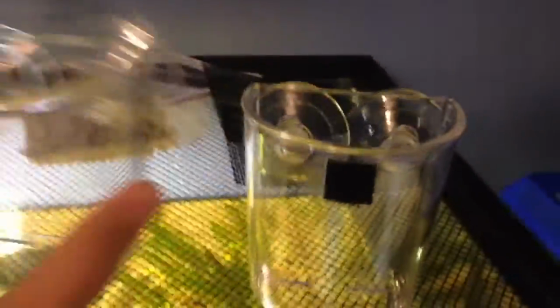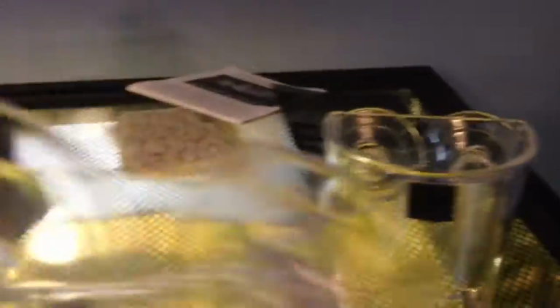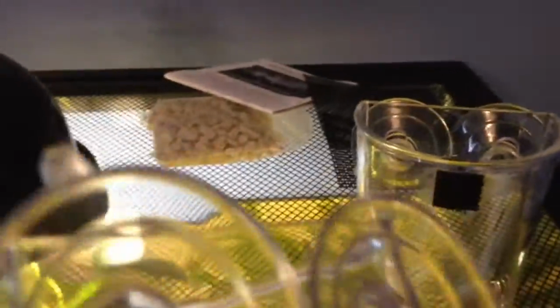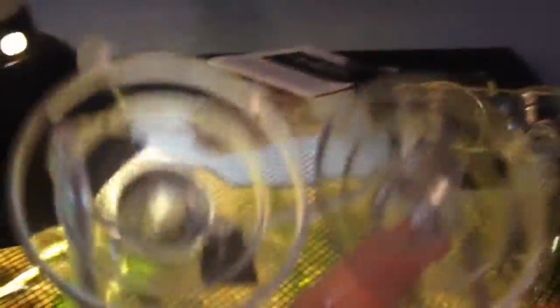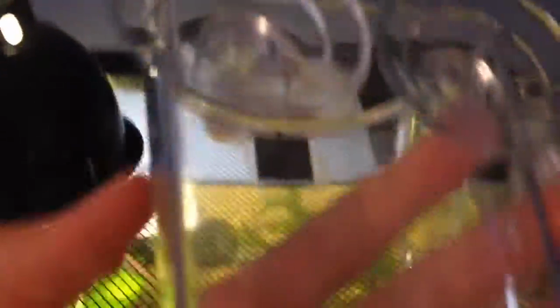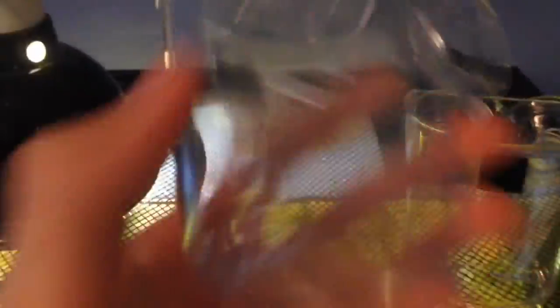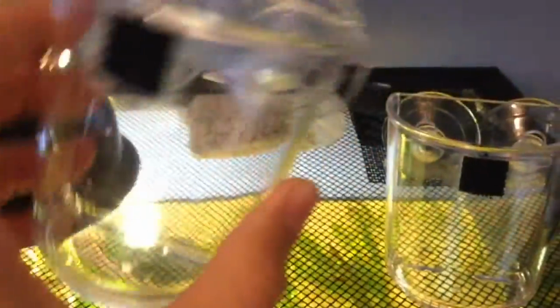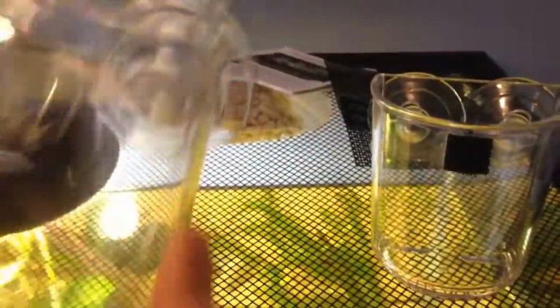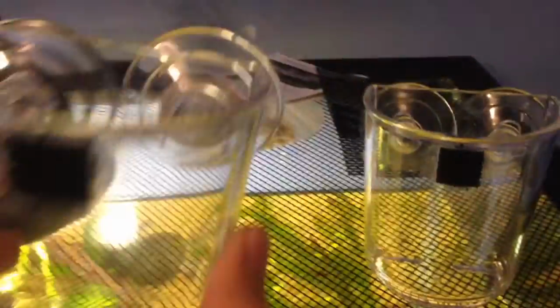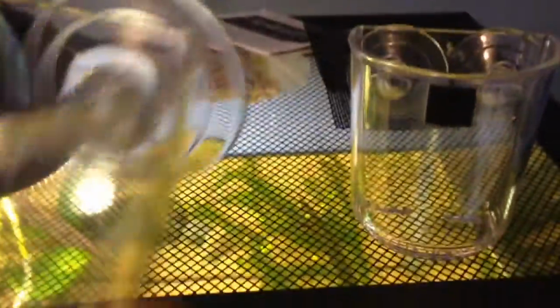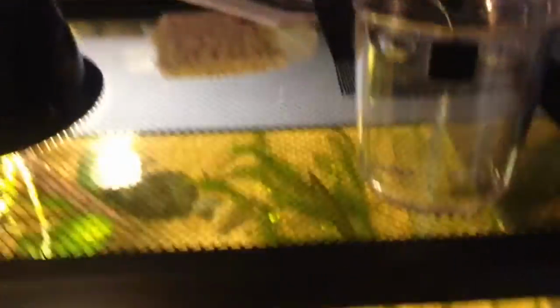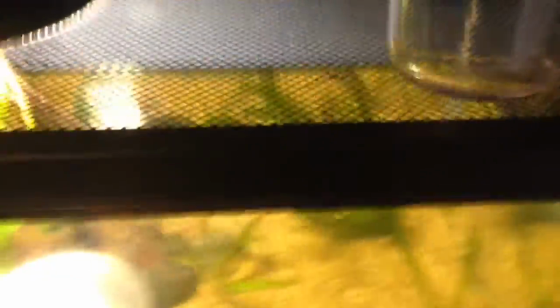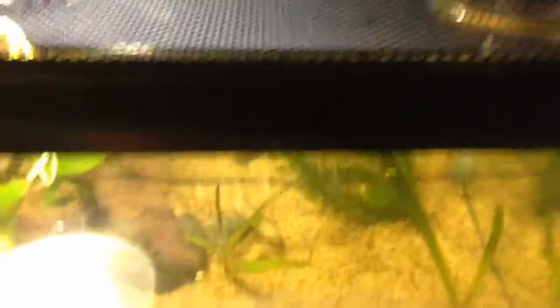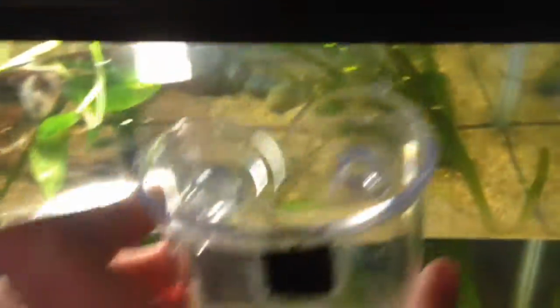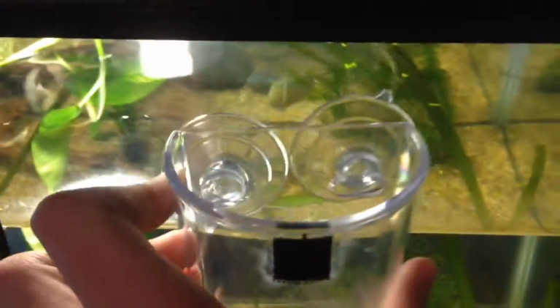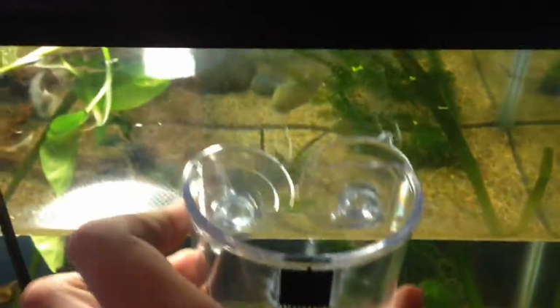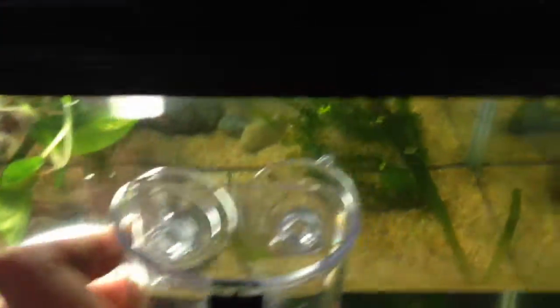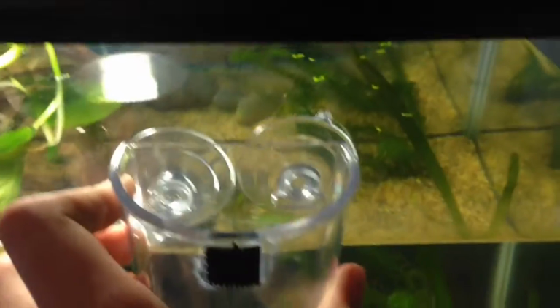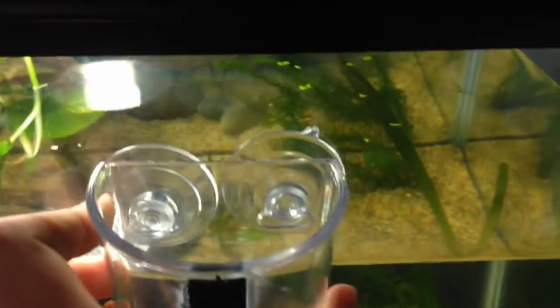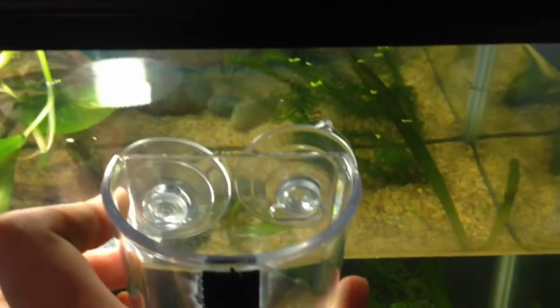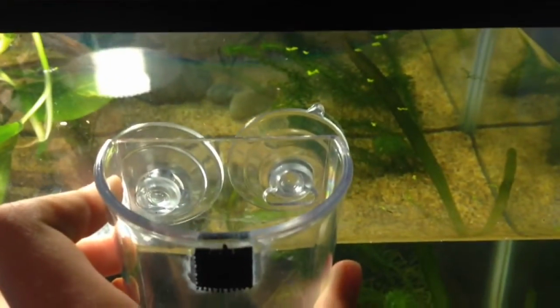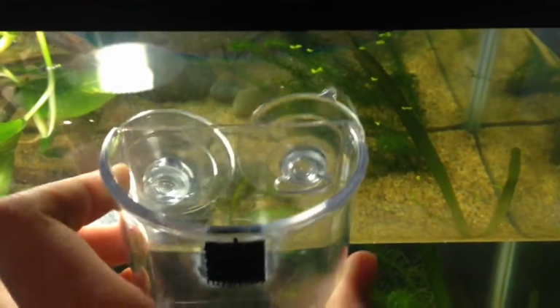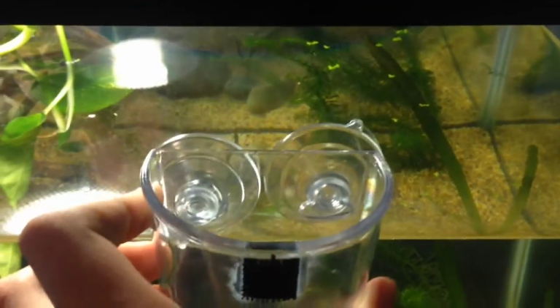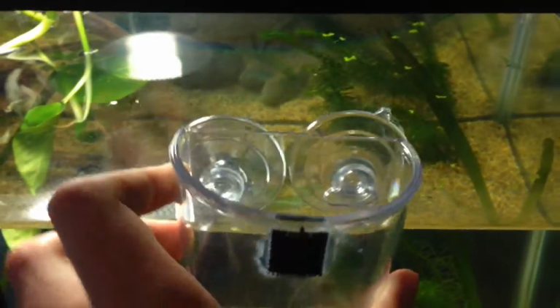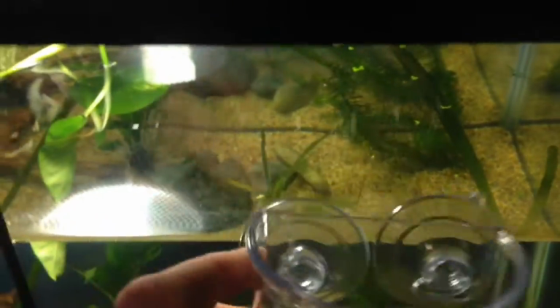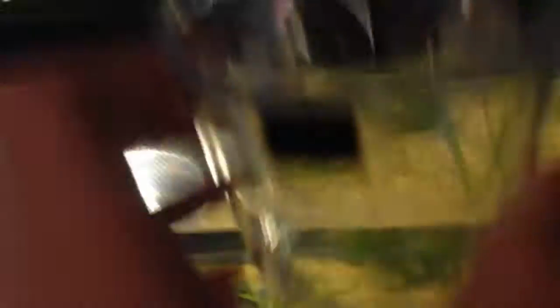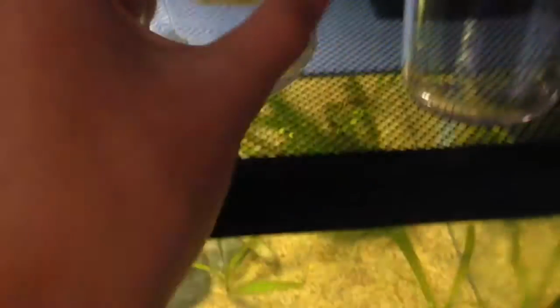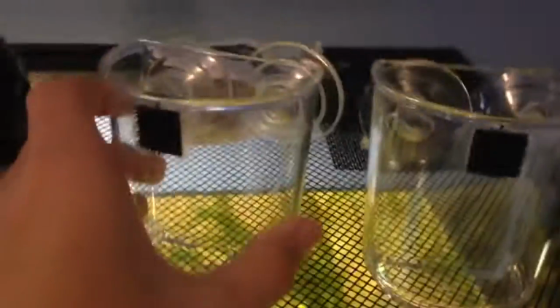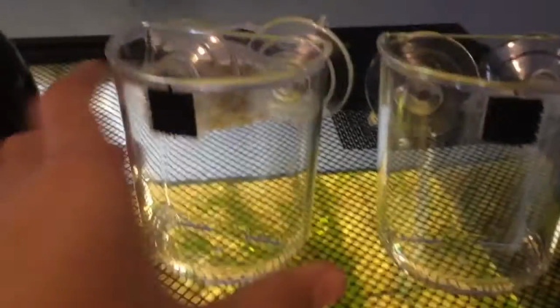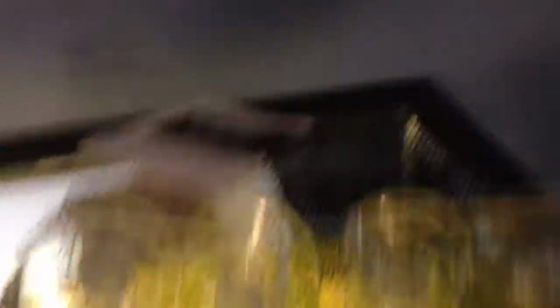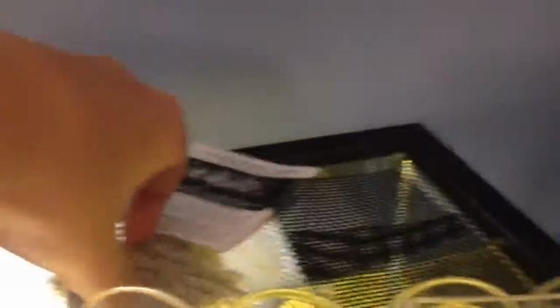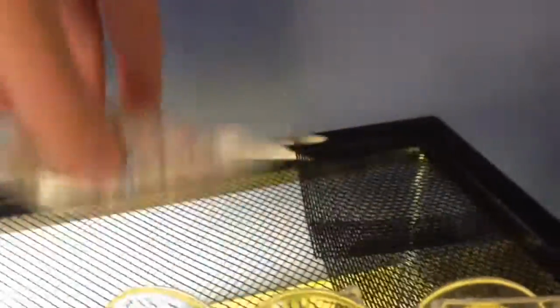So we've got the suction cups on the back — these are how you obviously keep them from floating away. It's pretty self-explanatory: you just push them to the back of the glass and they should stay there.